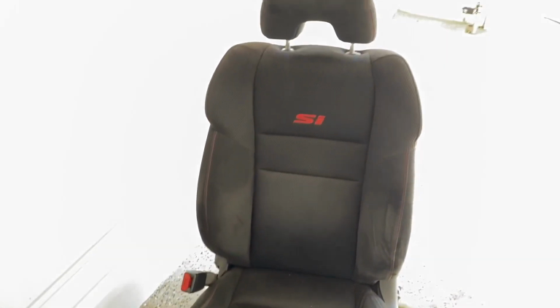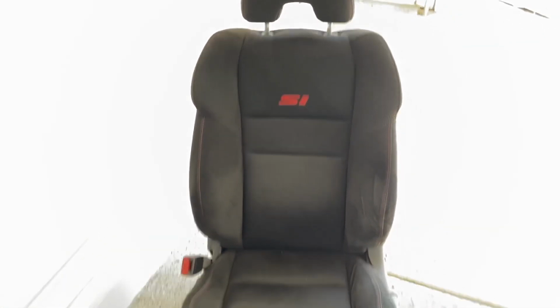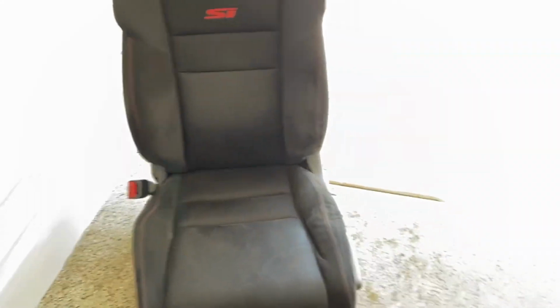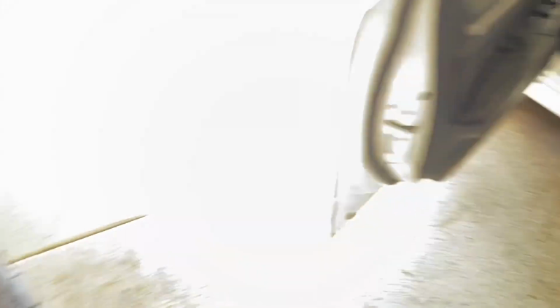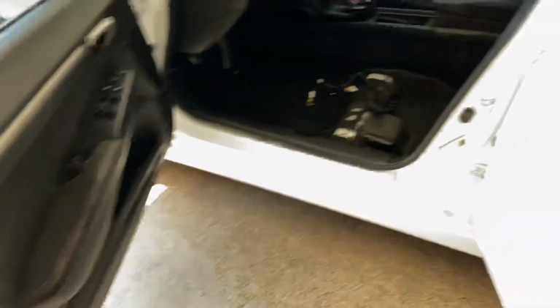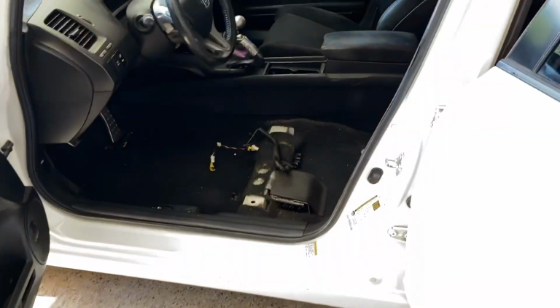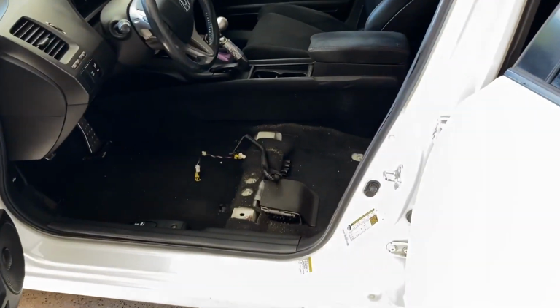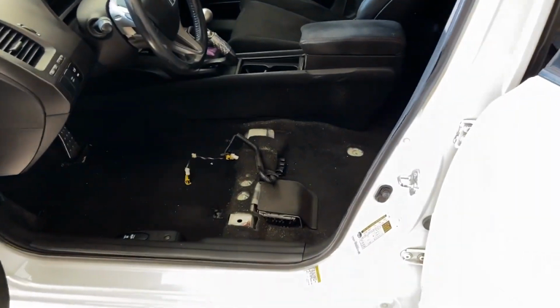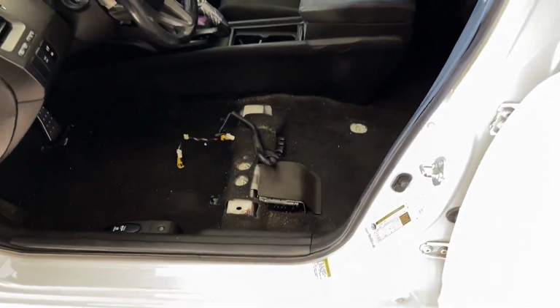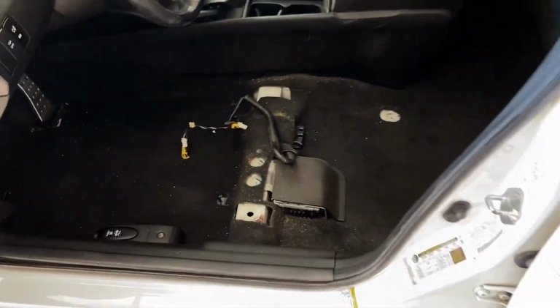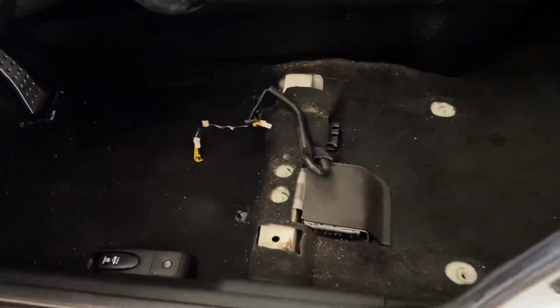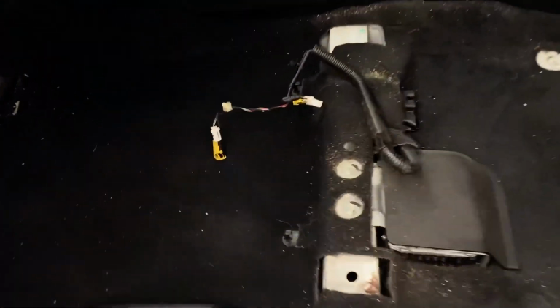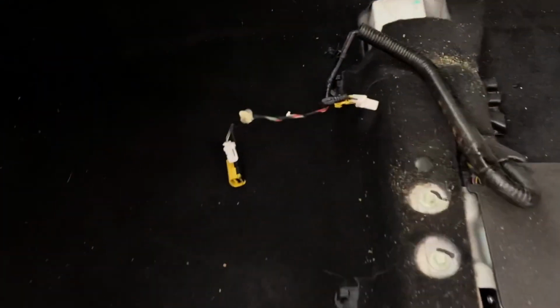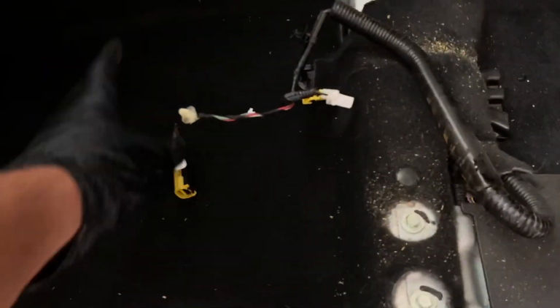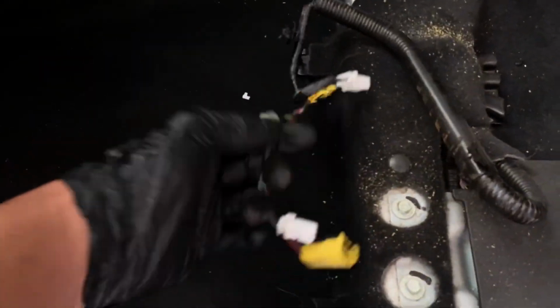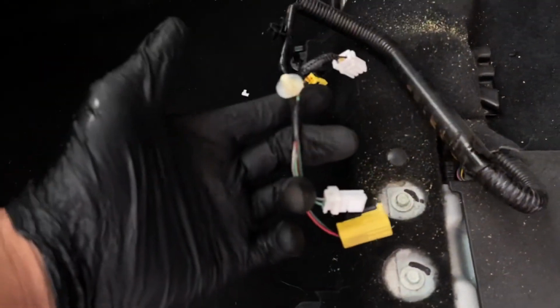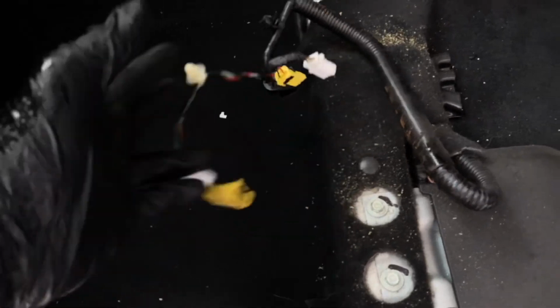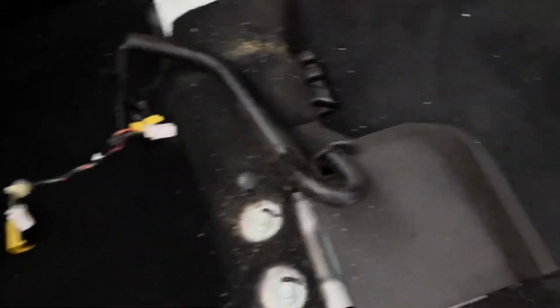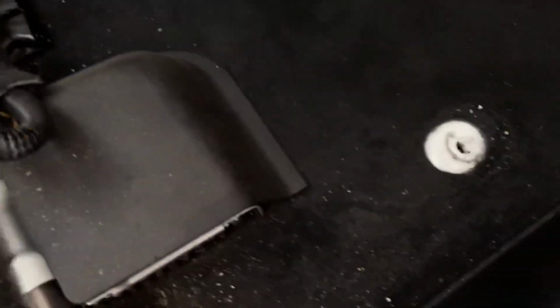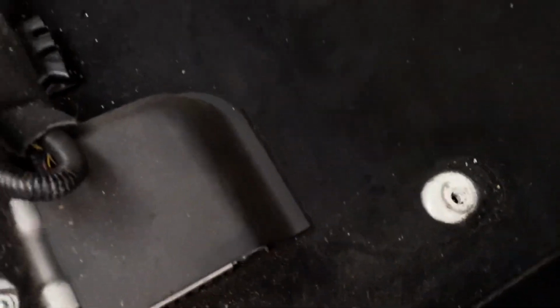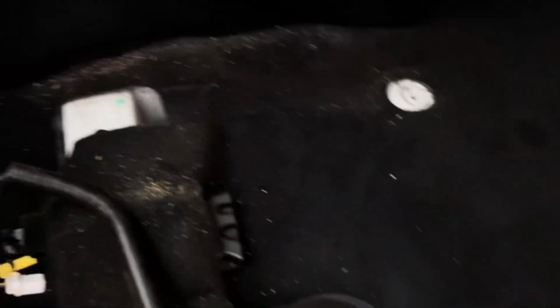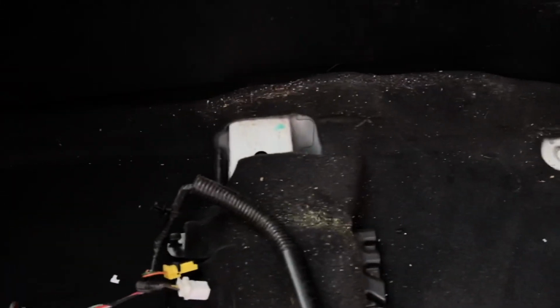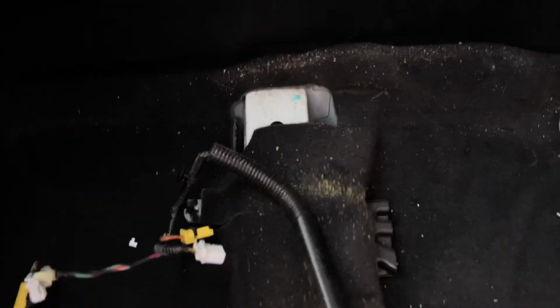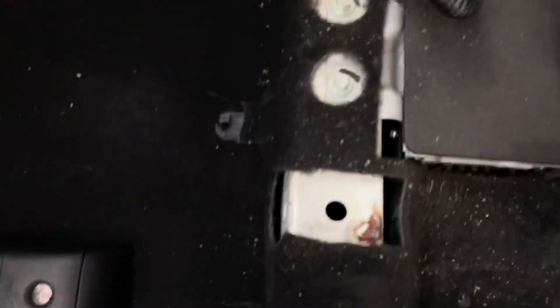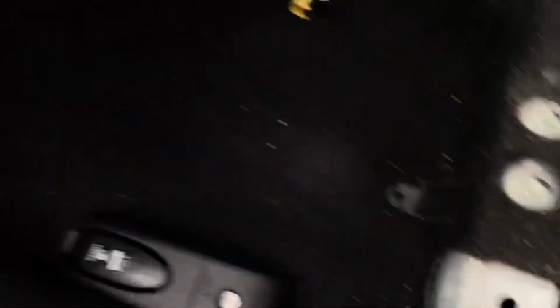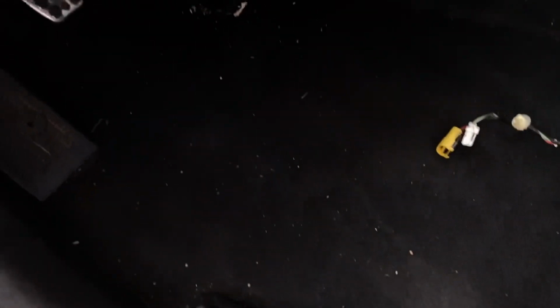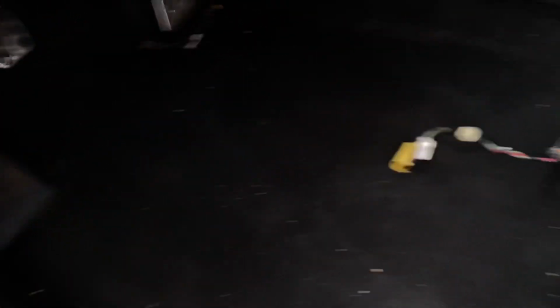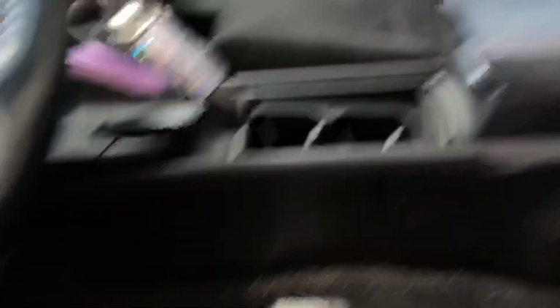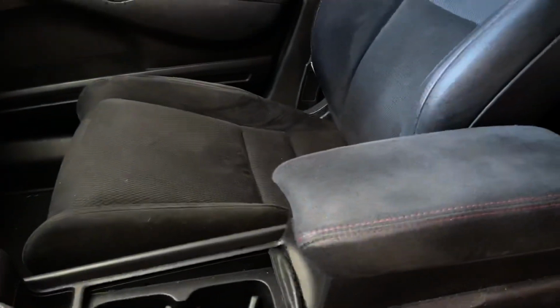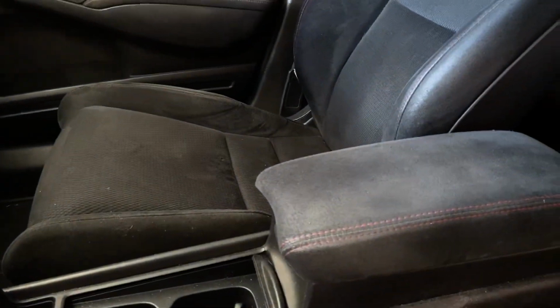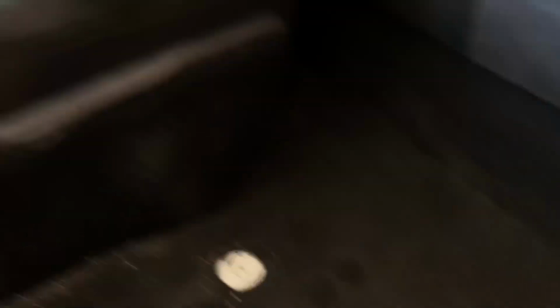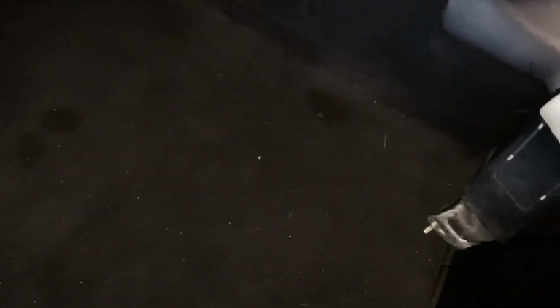Alright guys, so I got the seat out. Unplugged the clips. Now I can see what I'm working with. Now I got to do the other side.